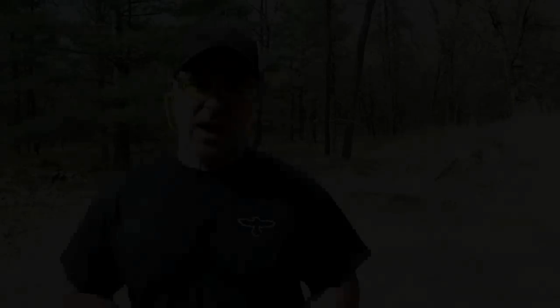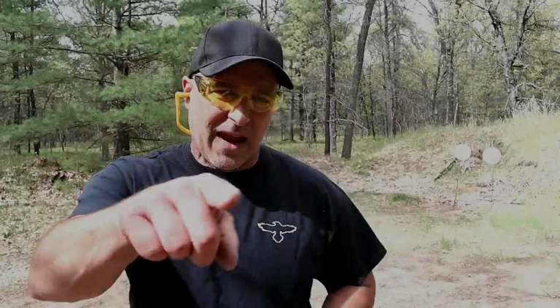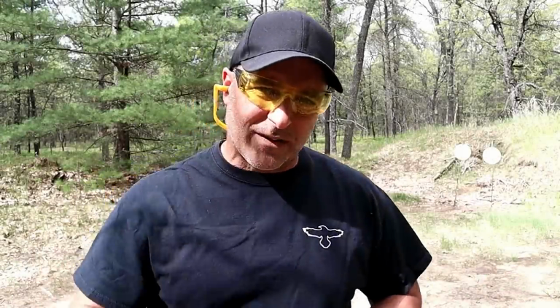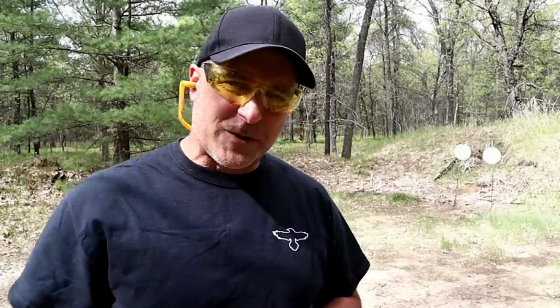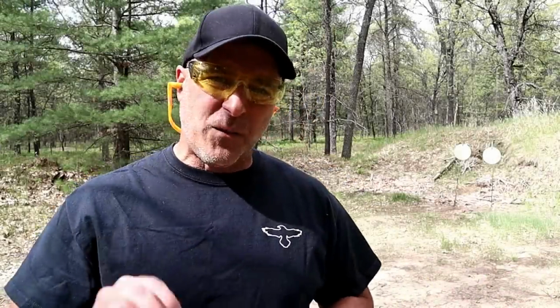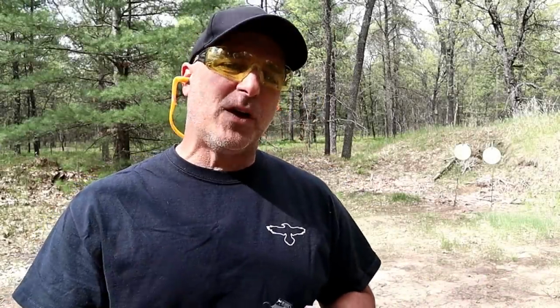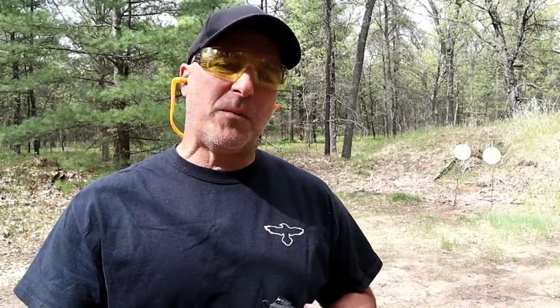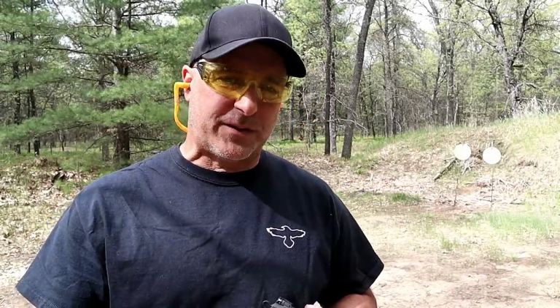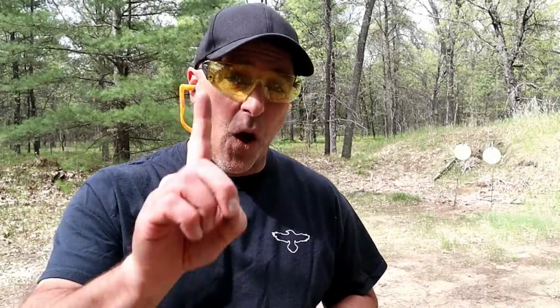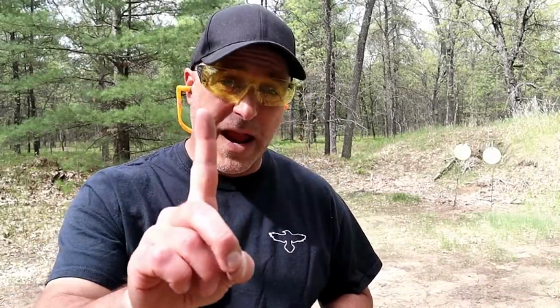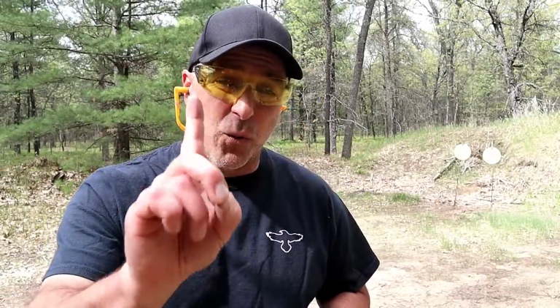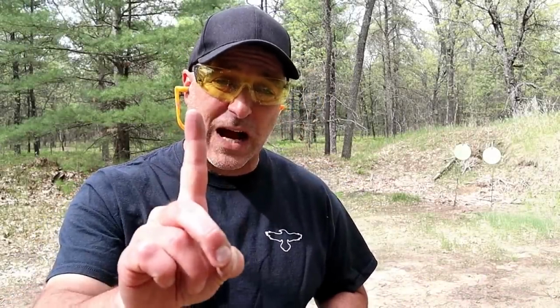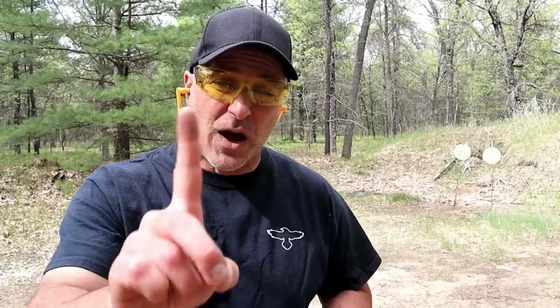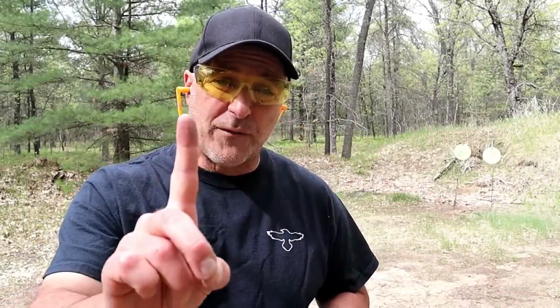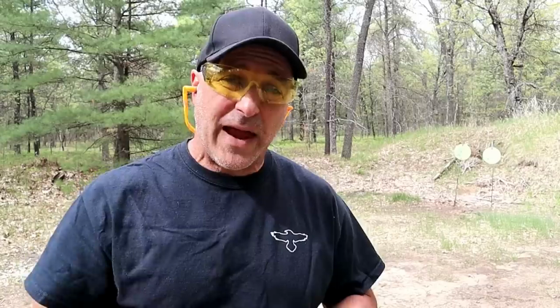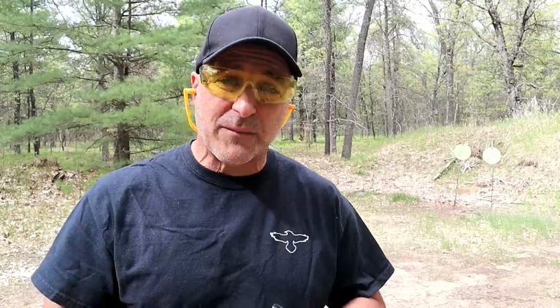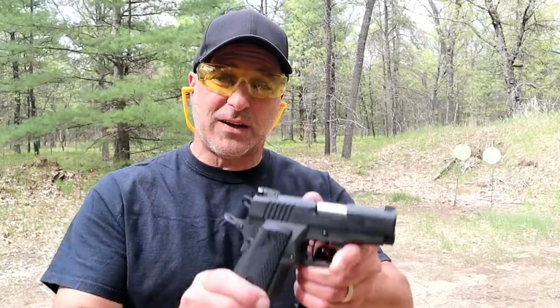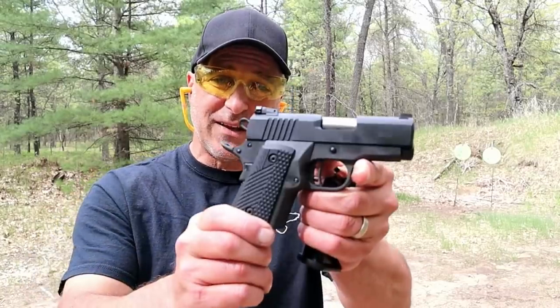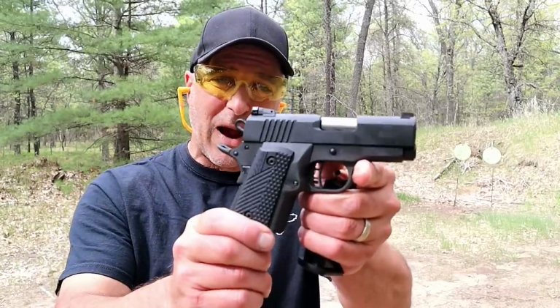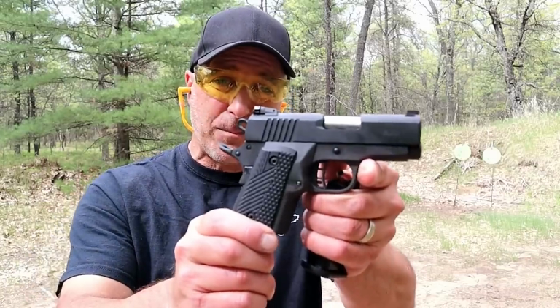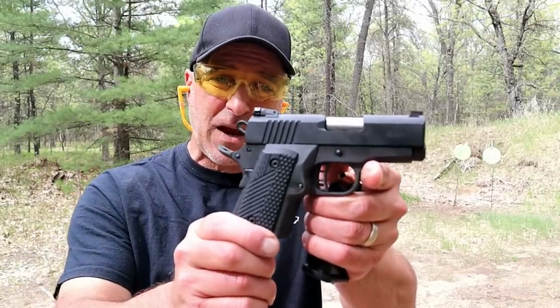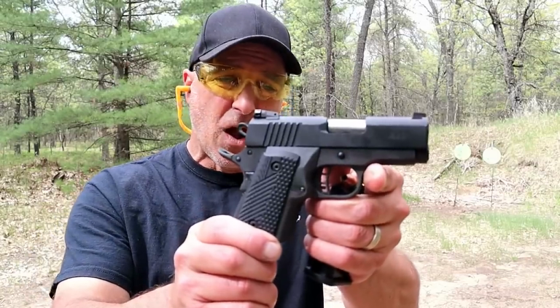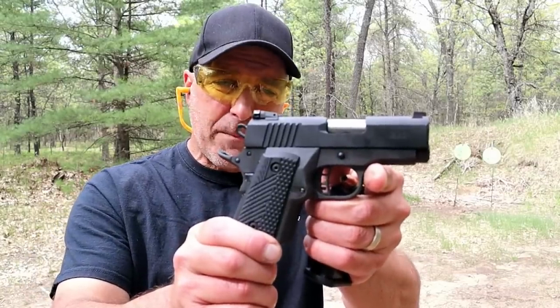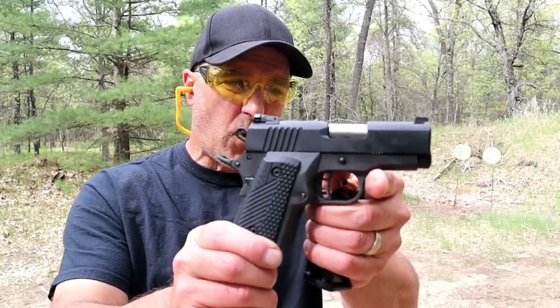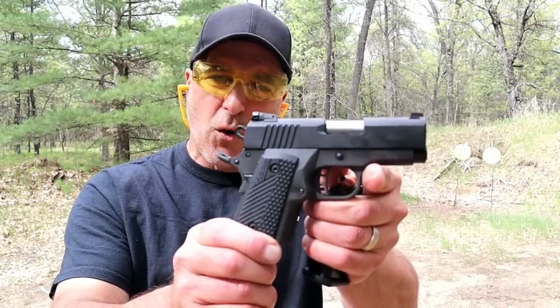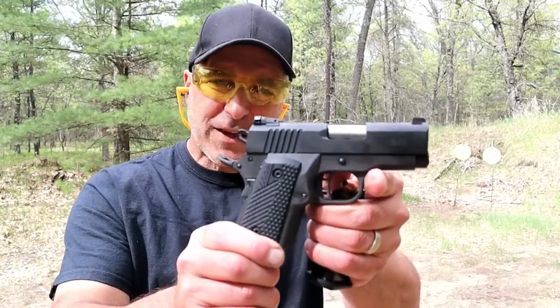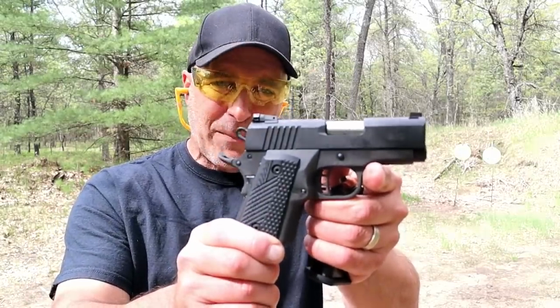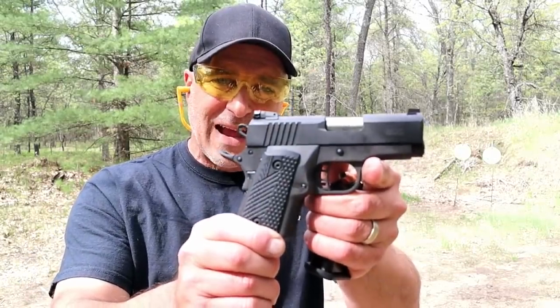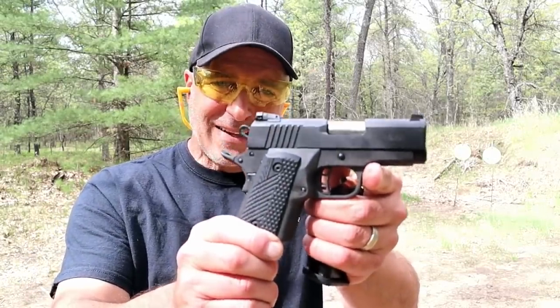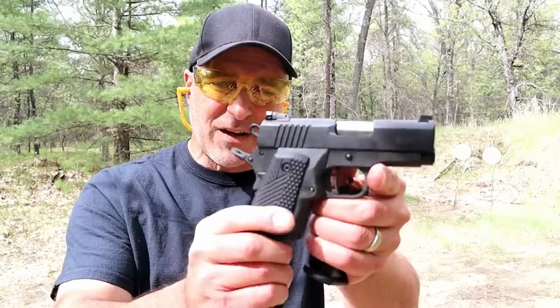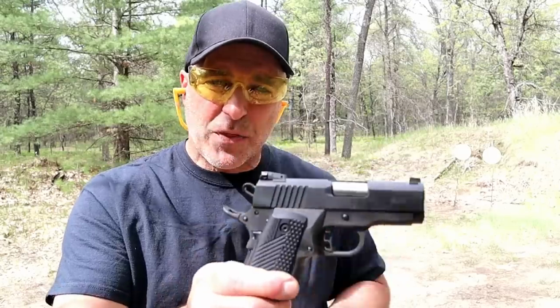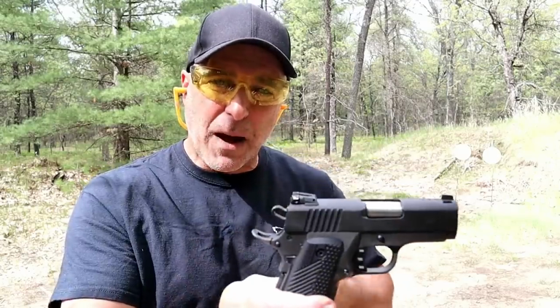Hey there friends, thanks for checking in and welcome to another video in my series called 'One Handgun, One Shotgun, and One Rifle.' The handgun I'm featuring today is a Rock Island BBR 3.10 subcompact 1911 with a double-stacked magazine that holds 10 rounds, and that is the big draw to this gun.